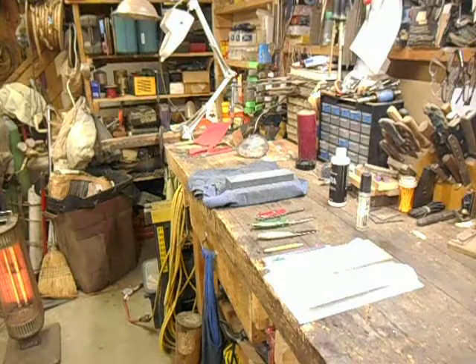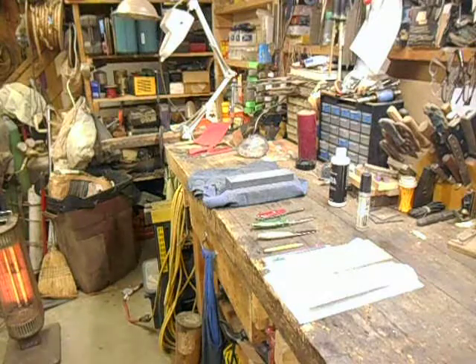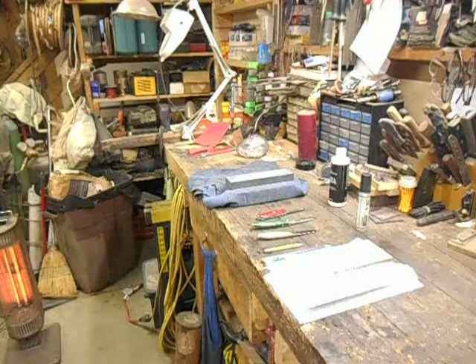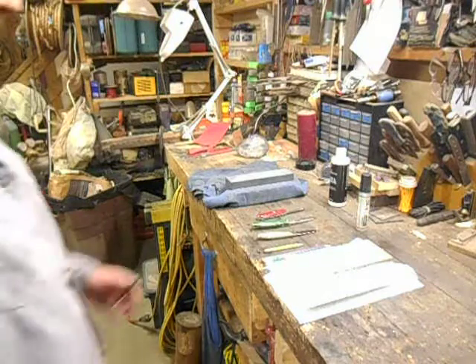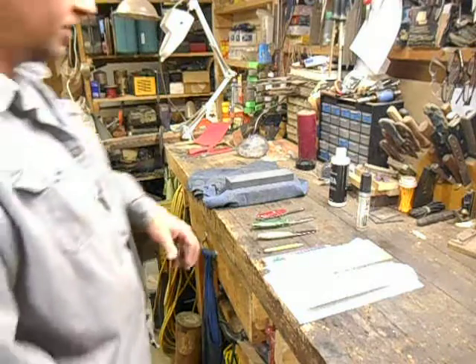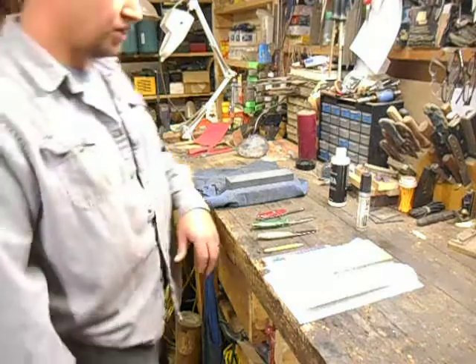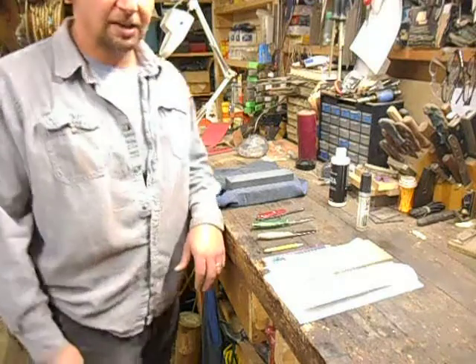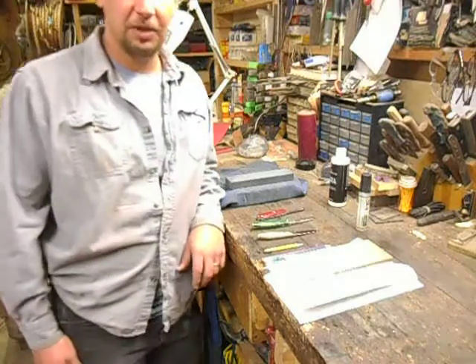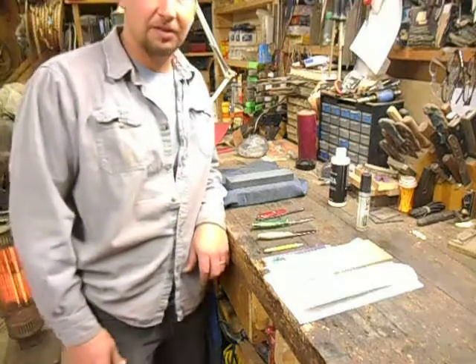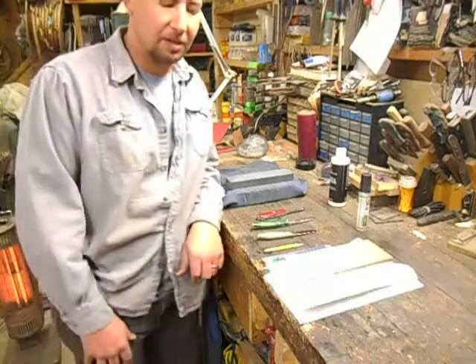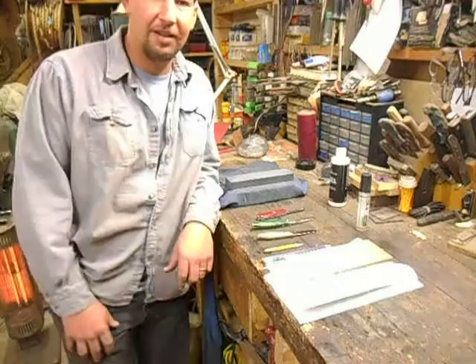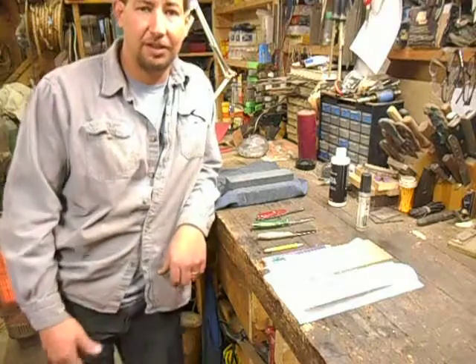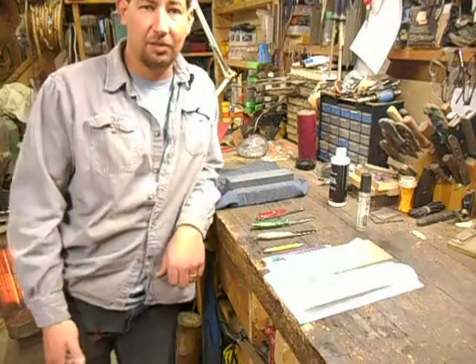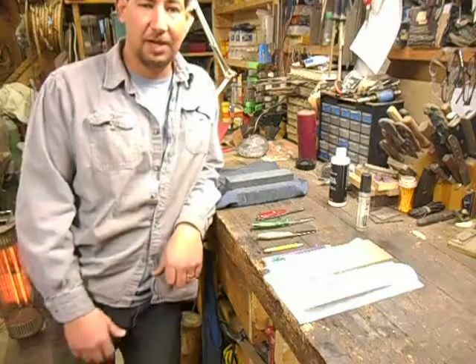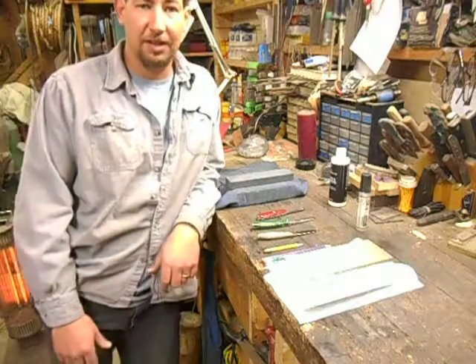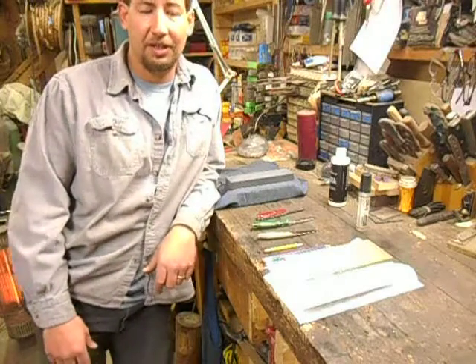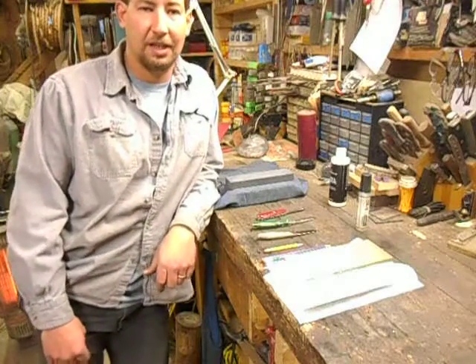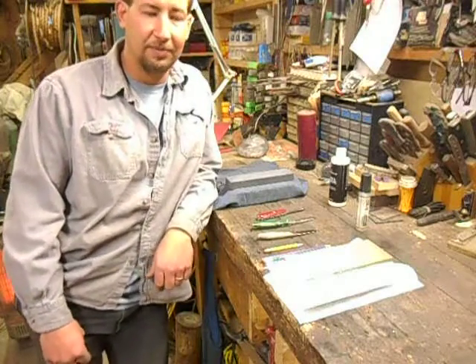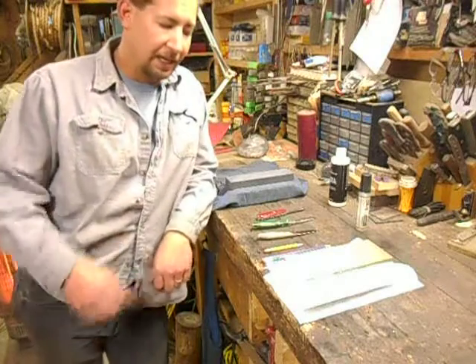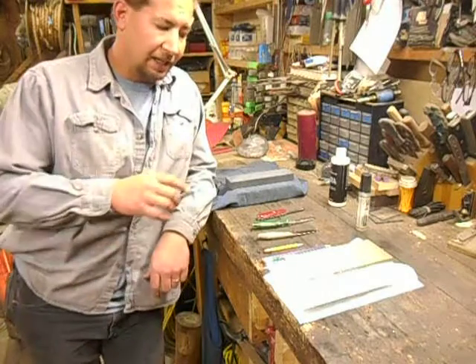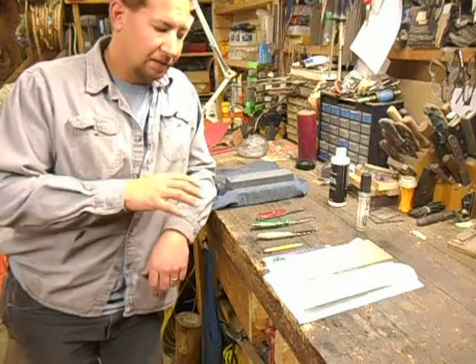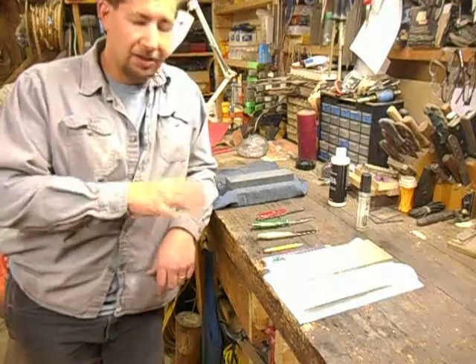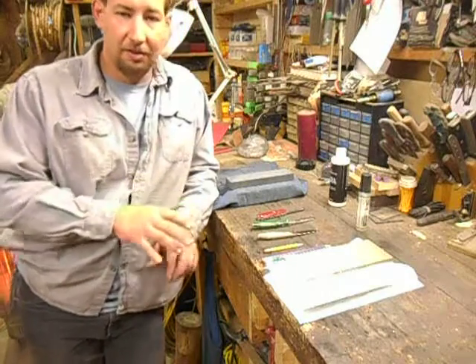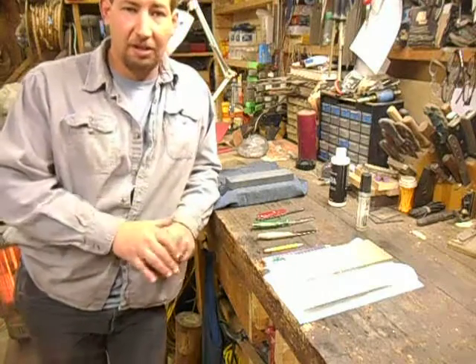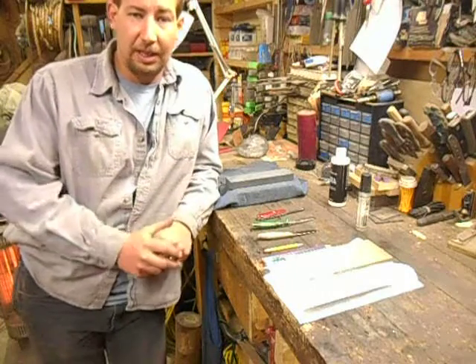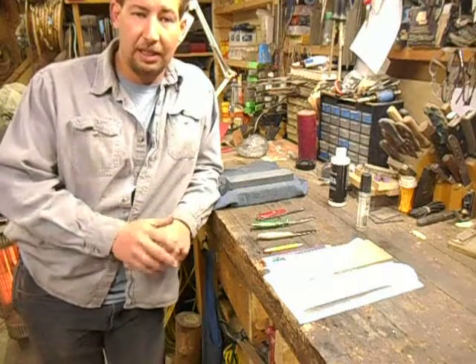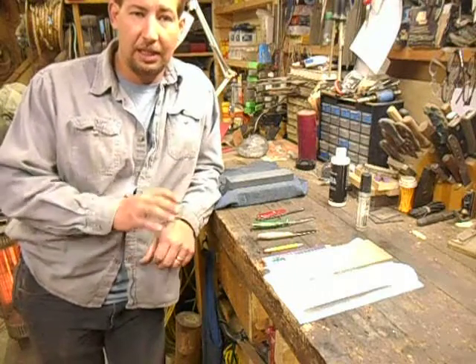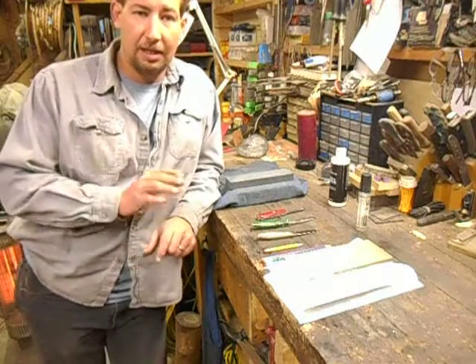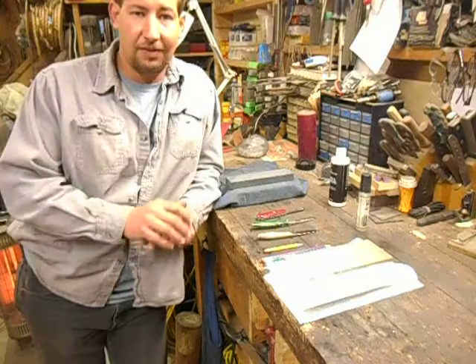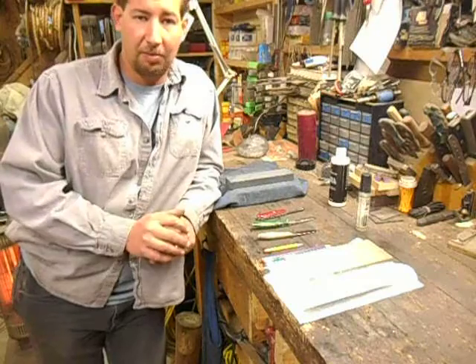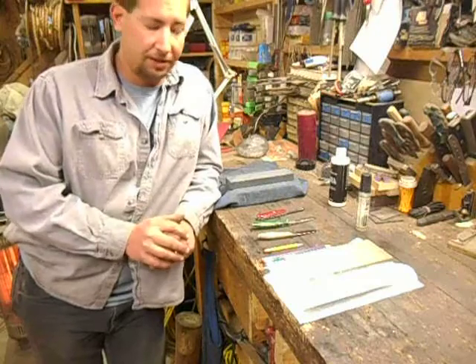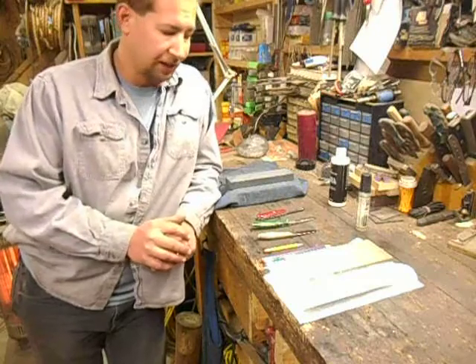Hi YouTube! This is Joe Kalten with Kalten Cutlery. You can find us on the web at kaltencutlery.com. Here's another installment in the knife sharpening series.